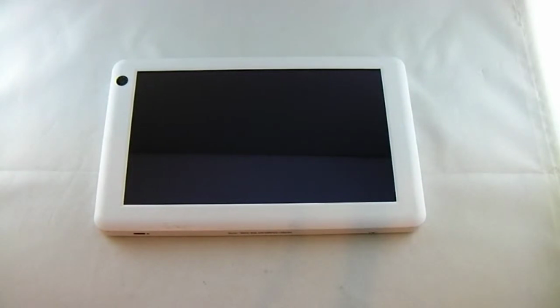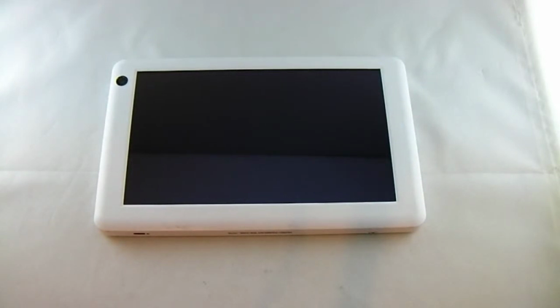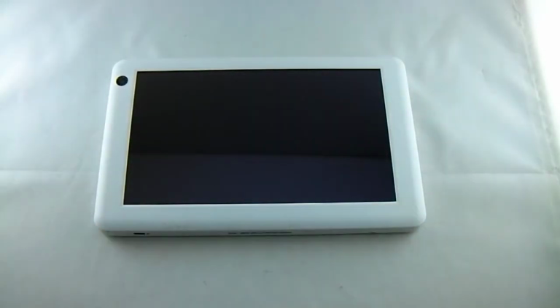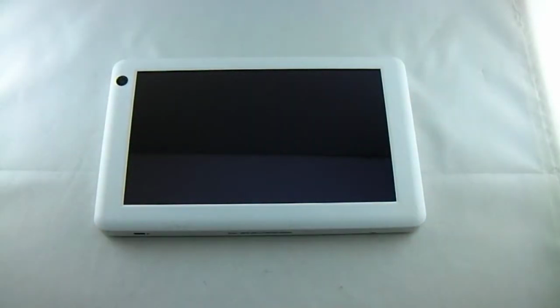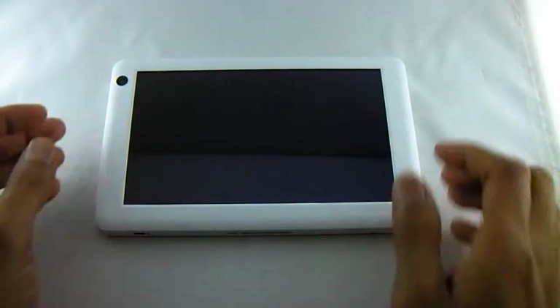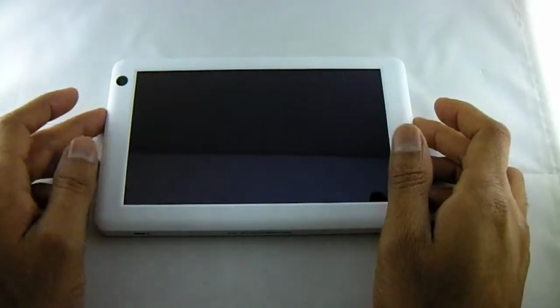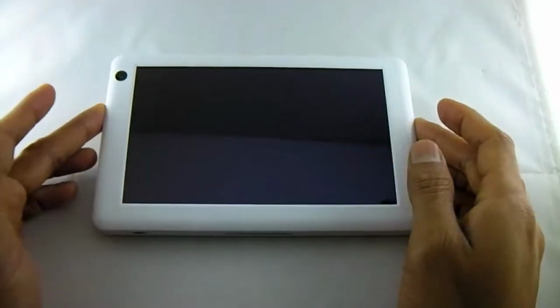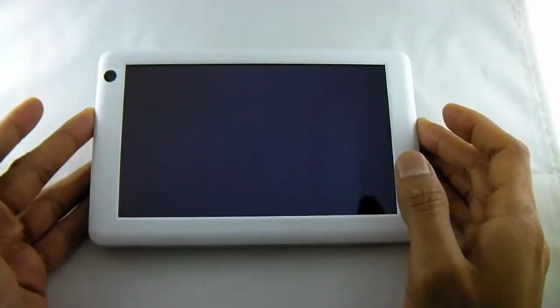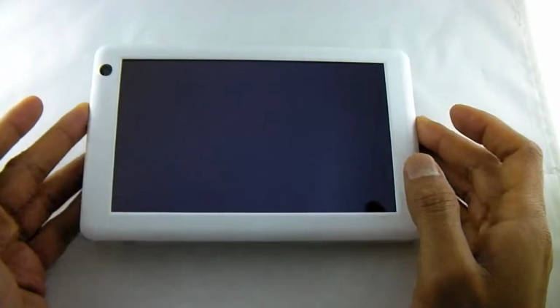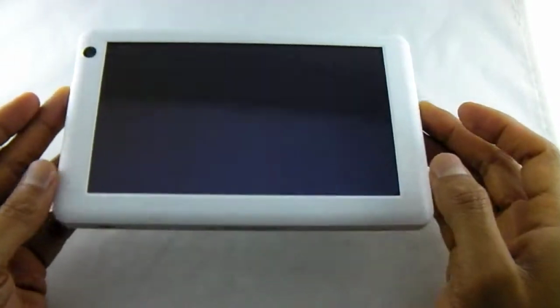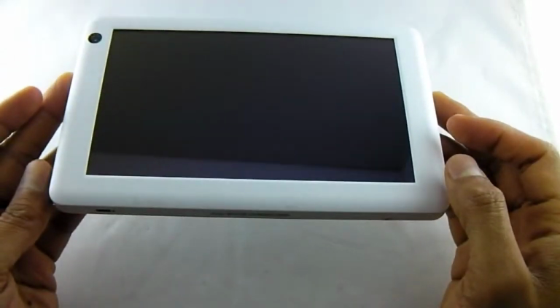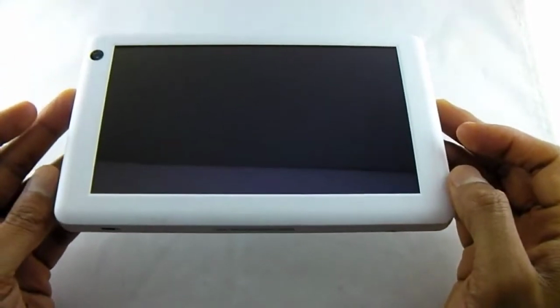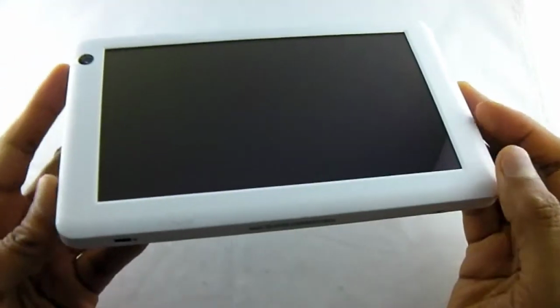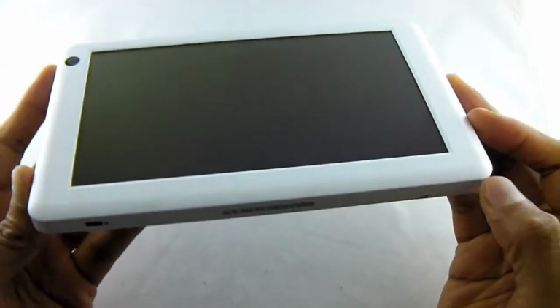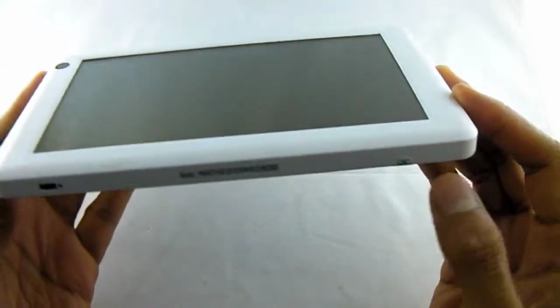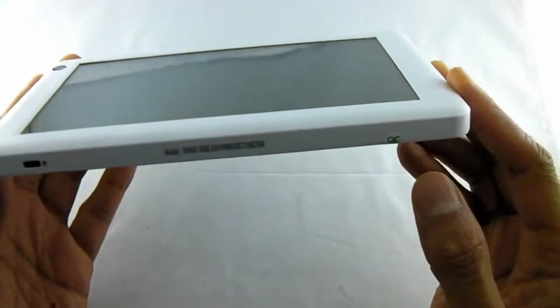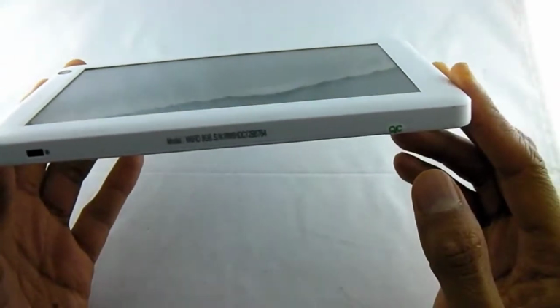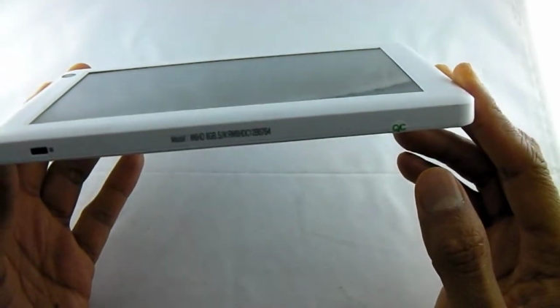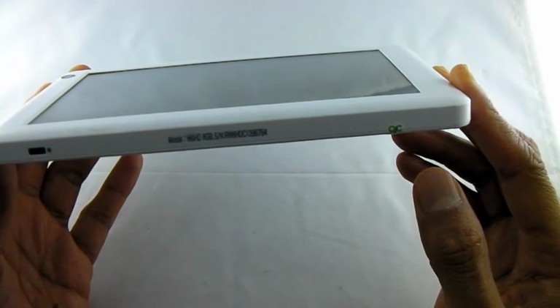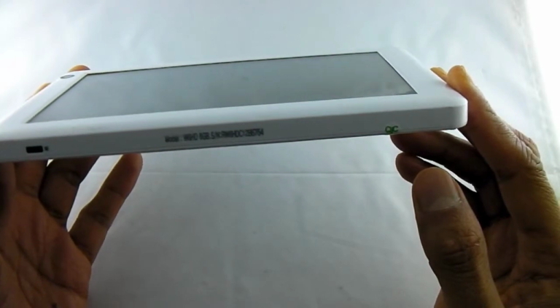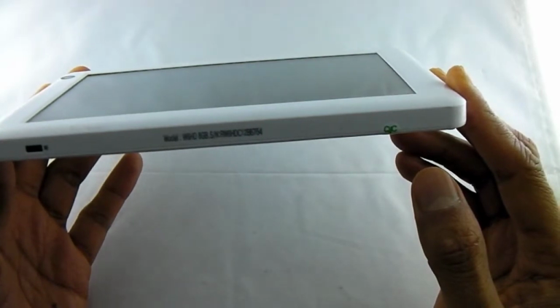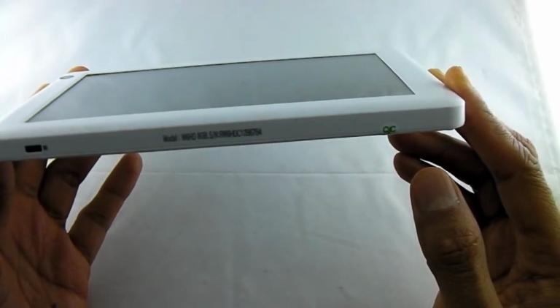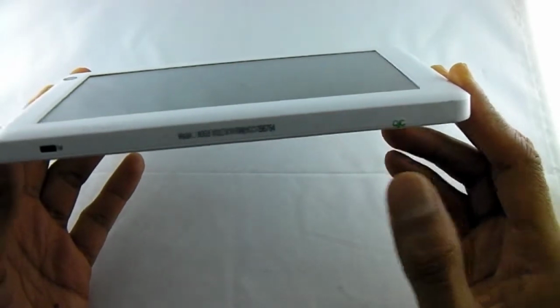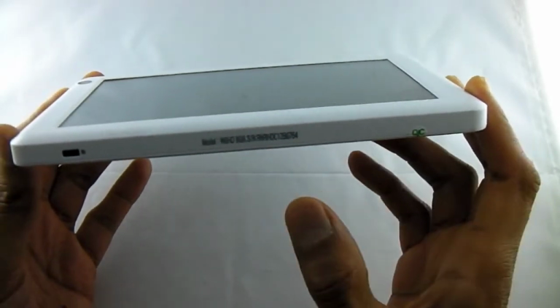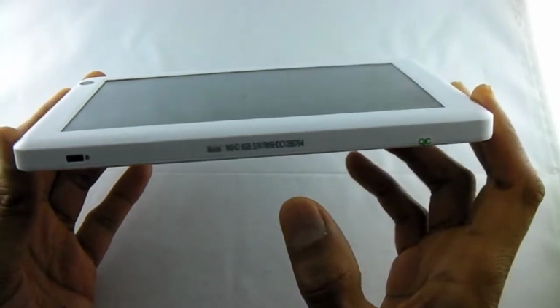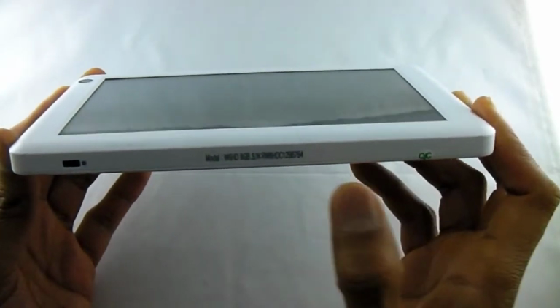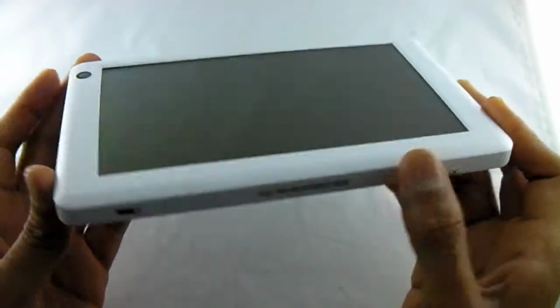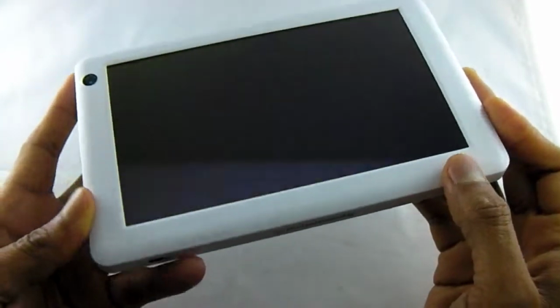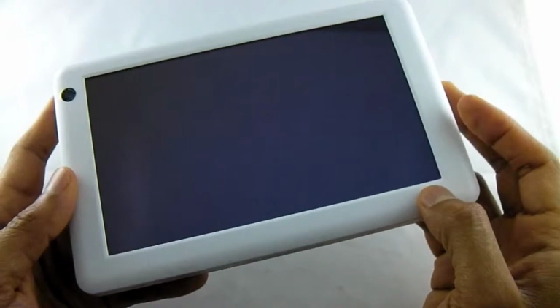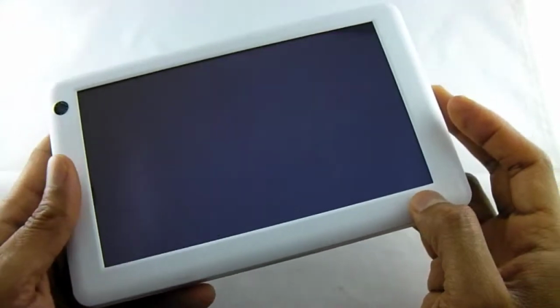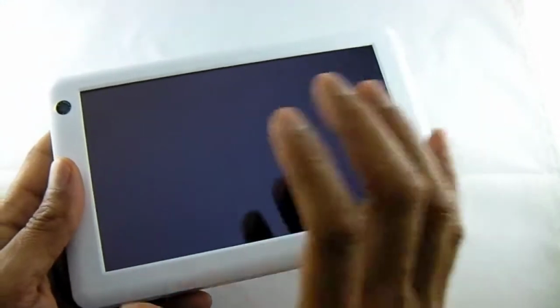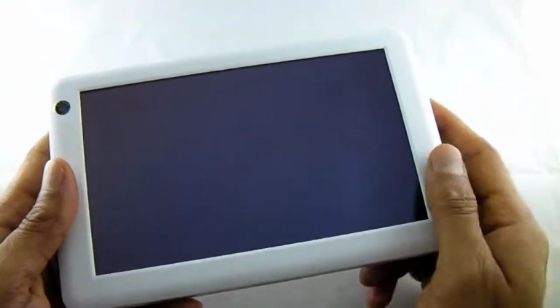Today we're having a look at this 7-inch Android 4 Ice Cream Sandwich tablet. It's called the Ramos W60 HD. It's got 8 gig of internal memory.